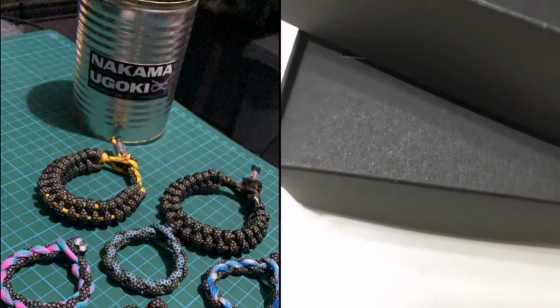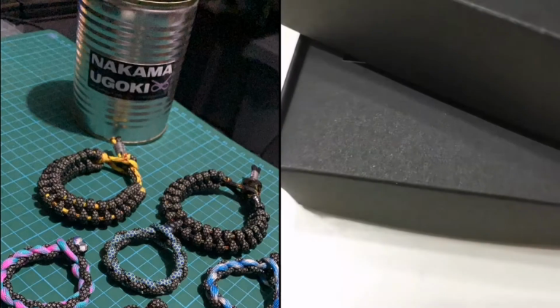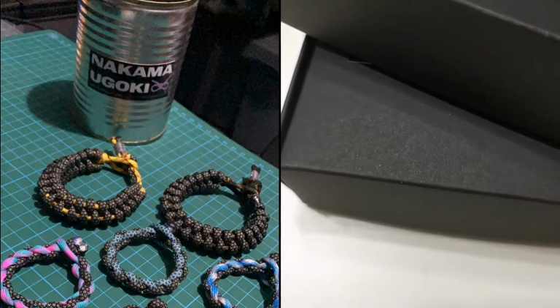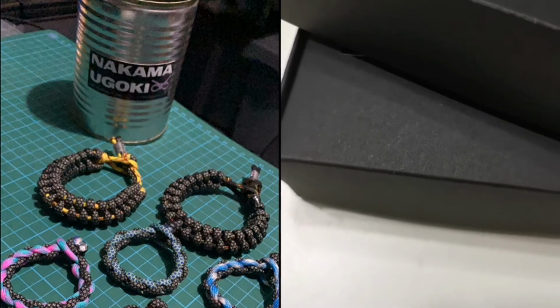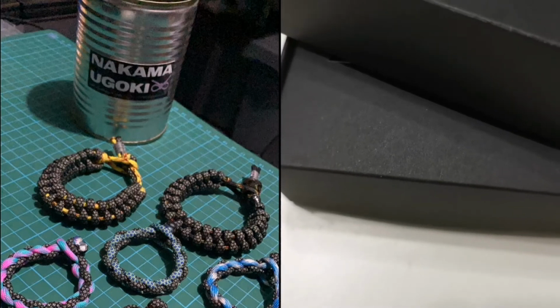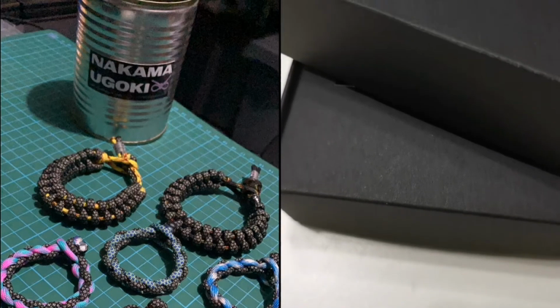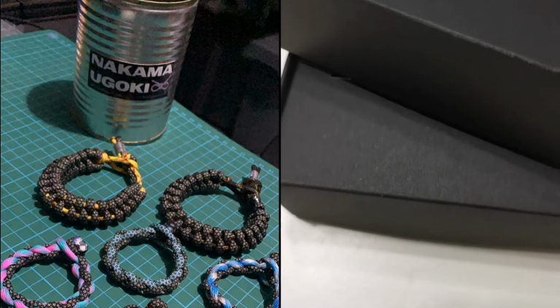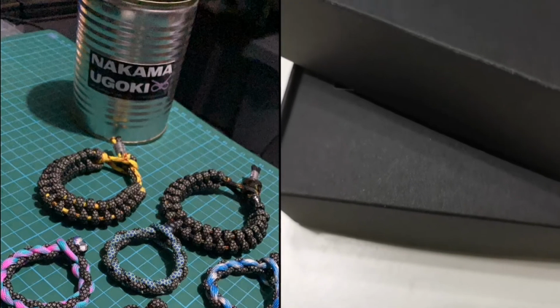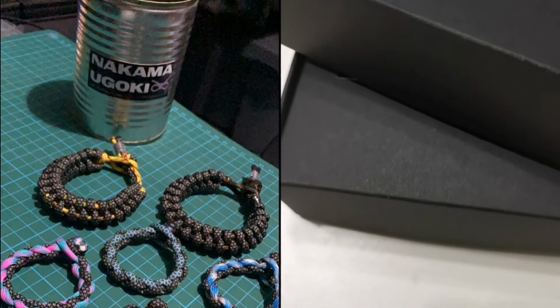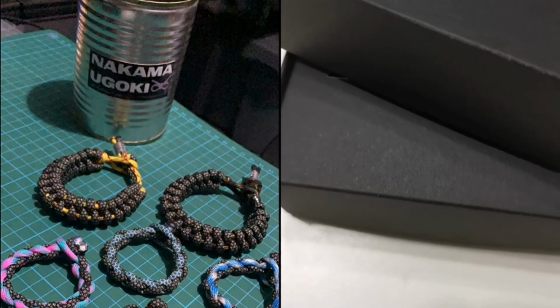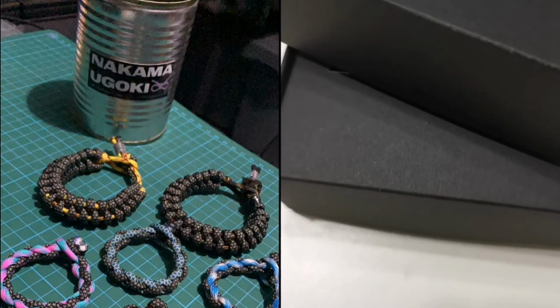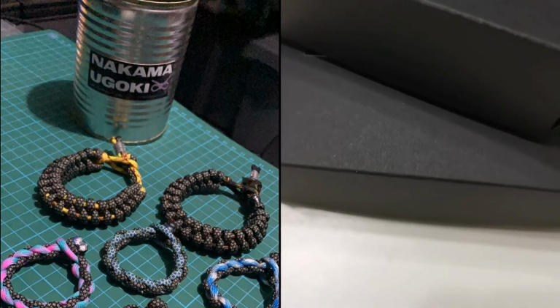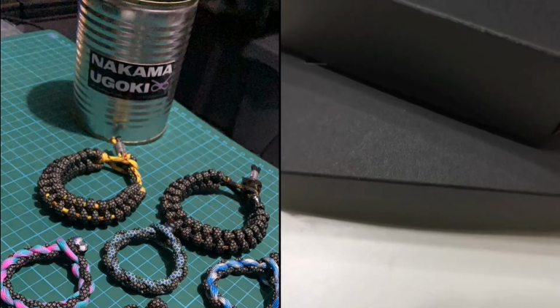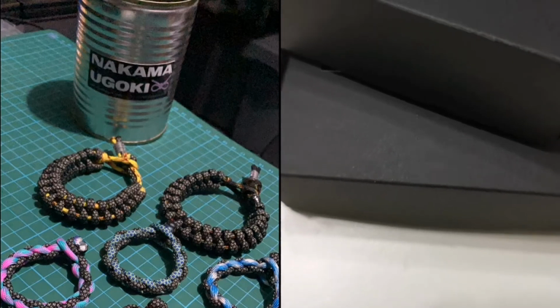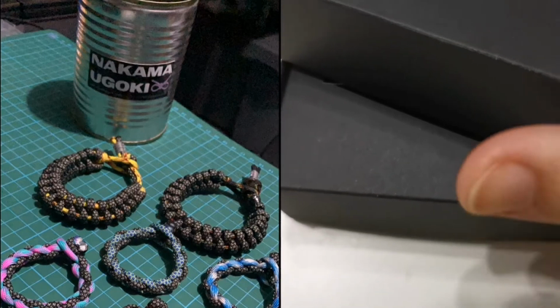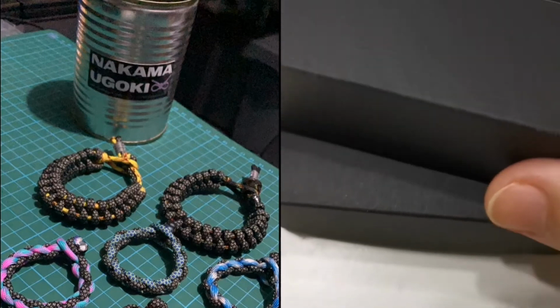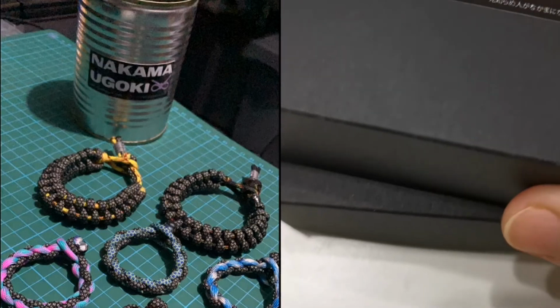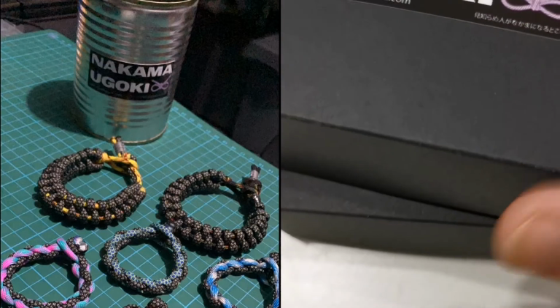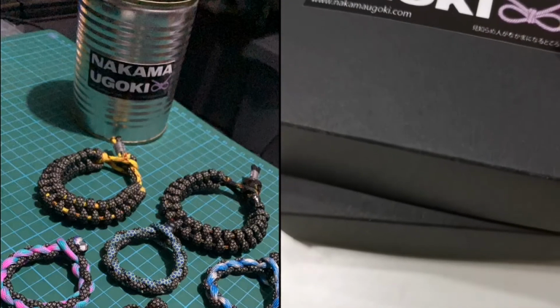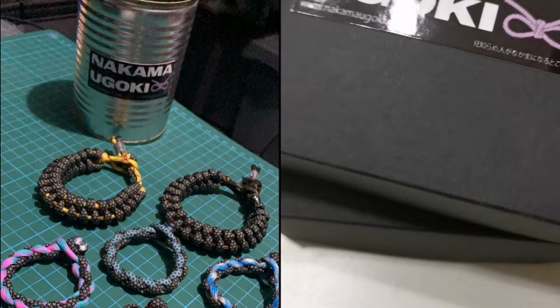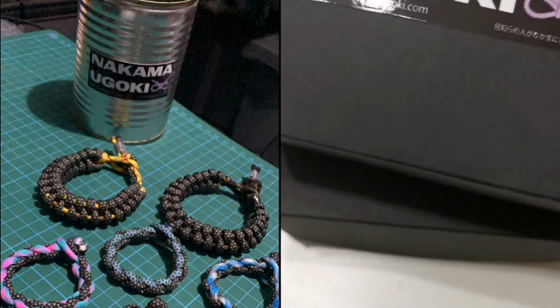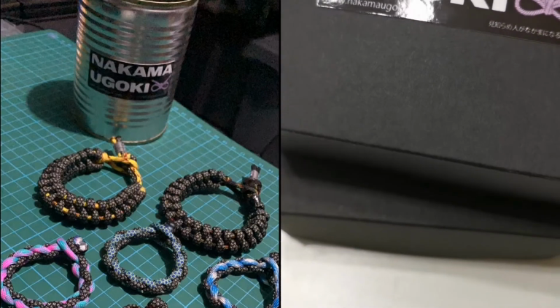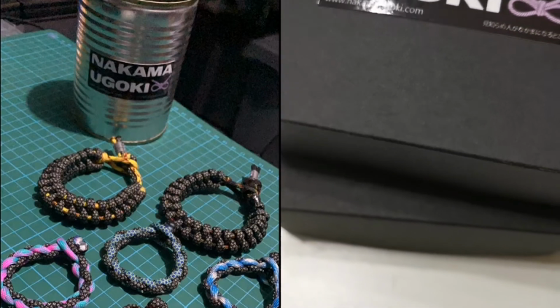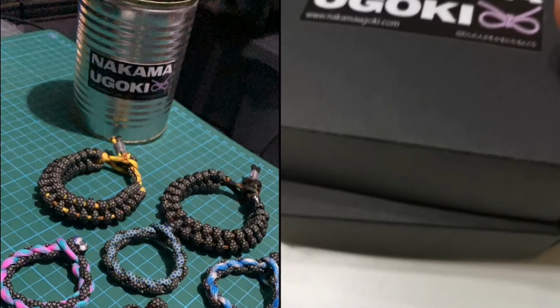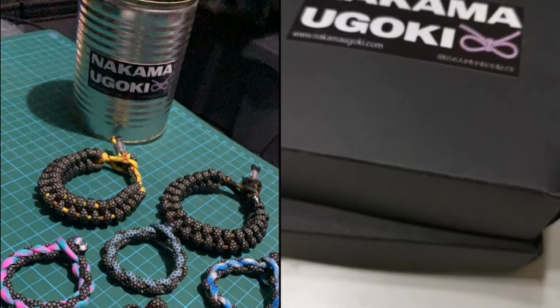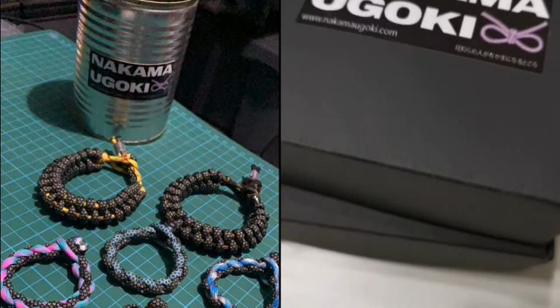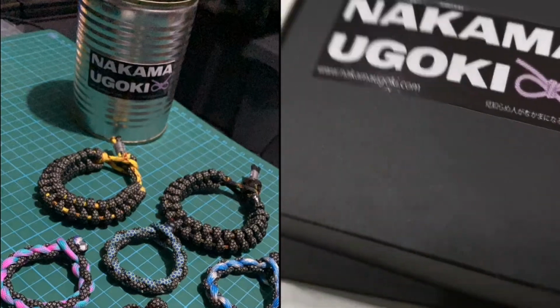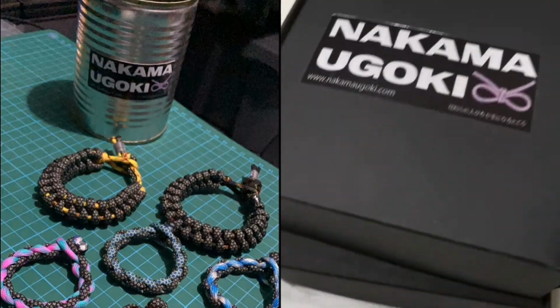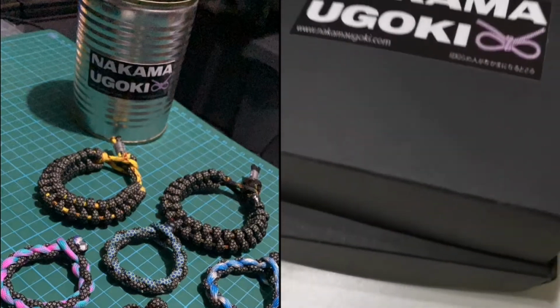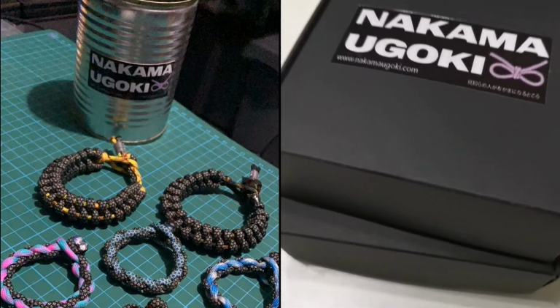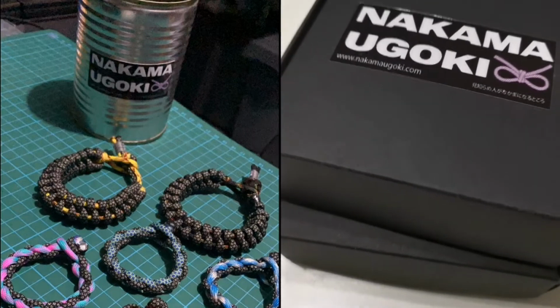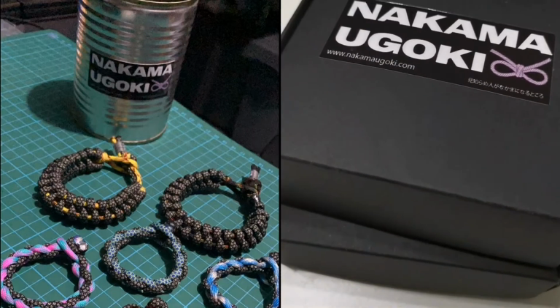Assalamualaikum, lovelies. This is Shah here. Tonight we are gathering at our home, welcoming a new product from Nakama Ugoki.